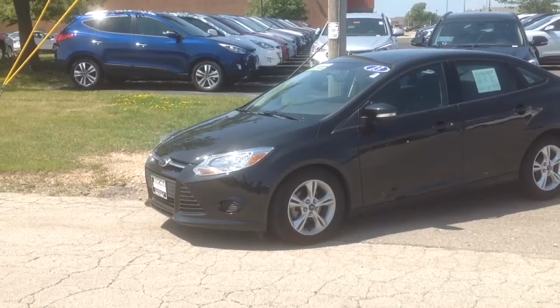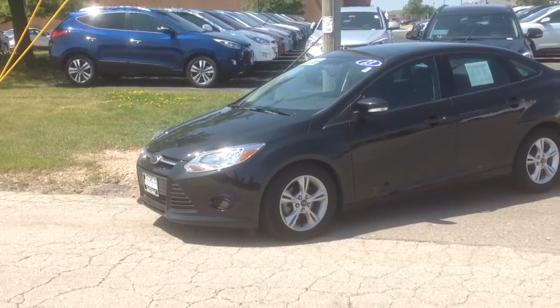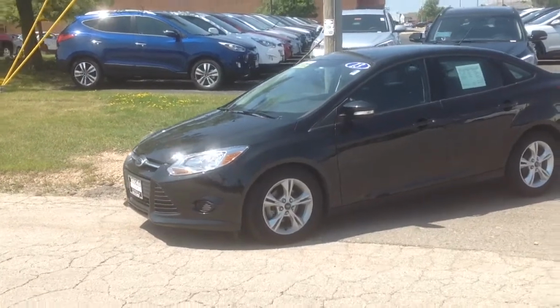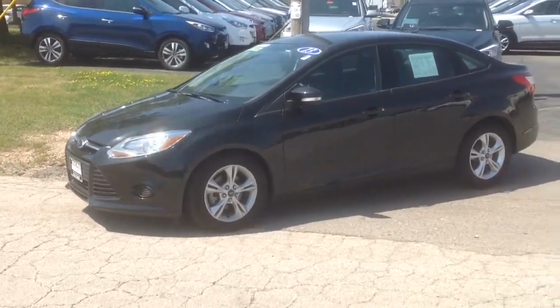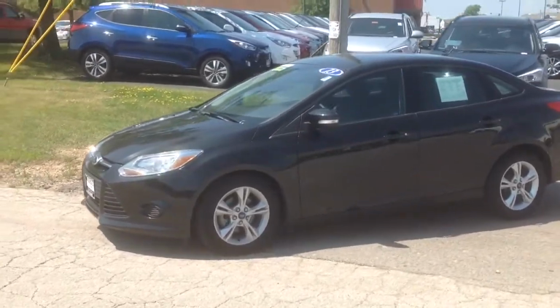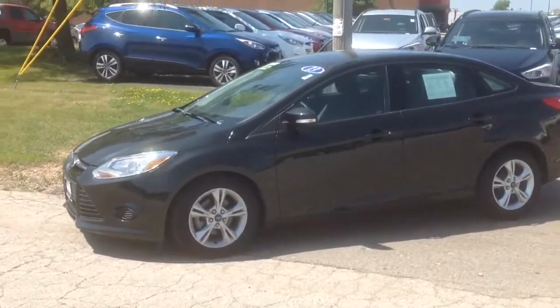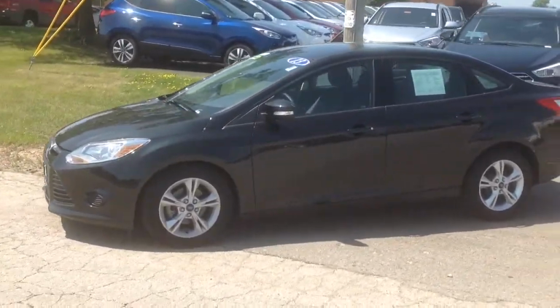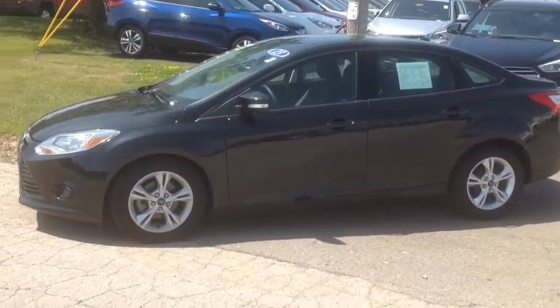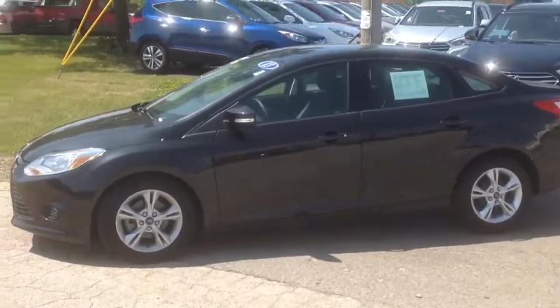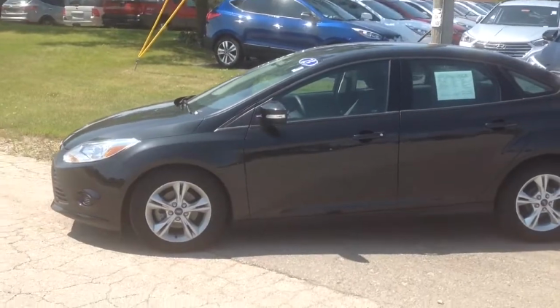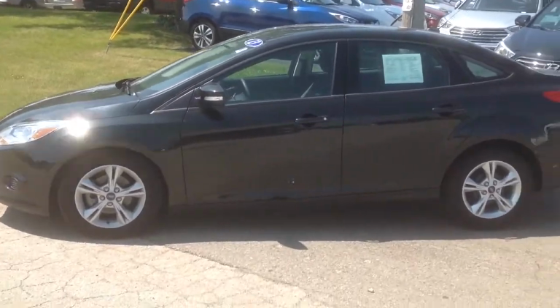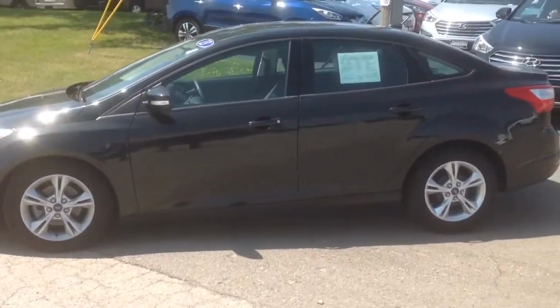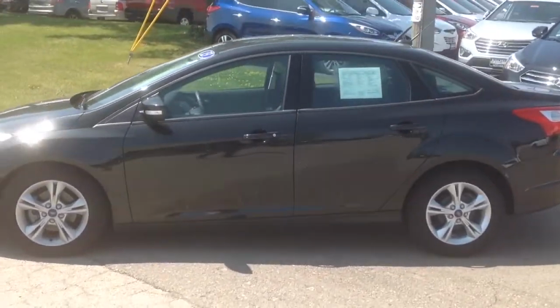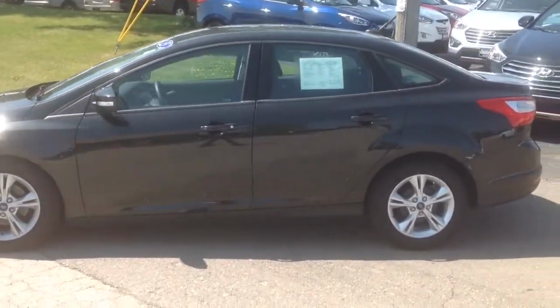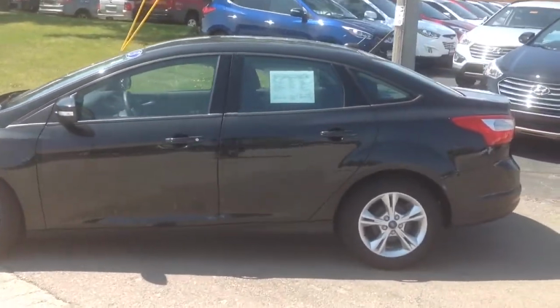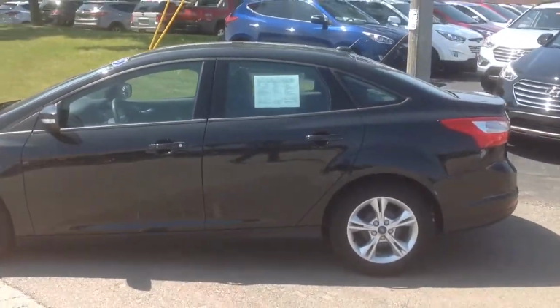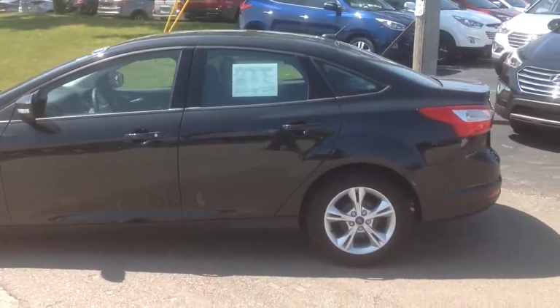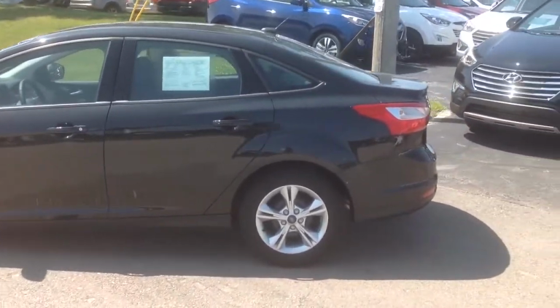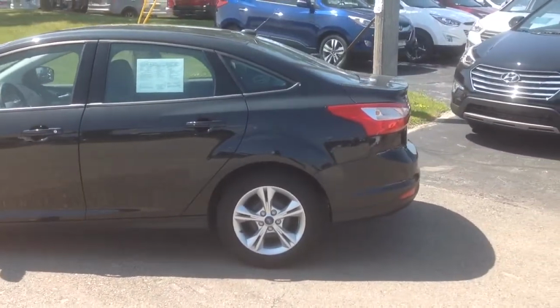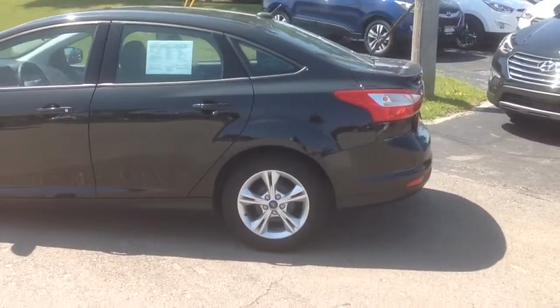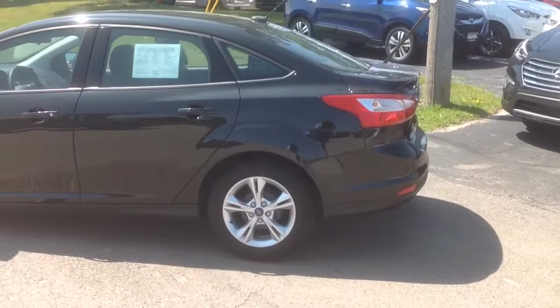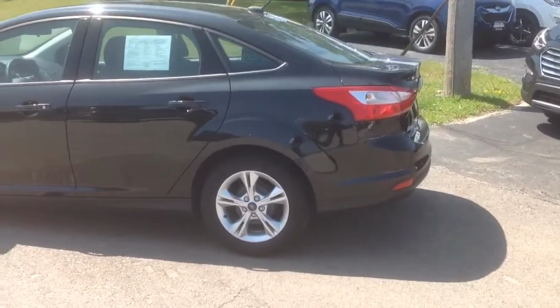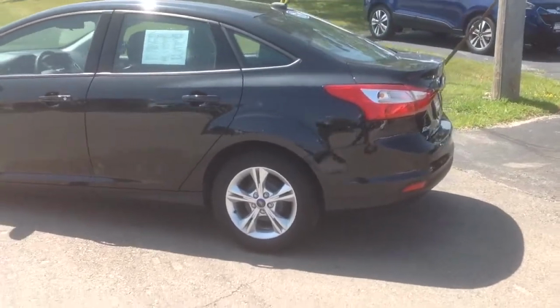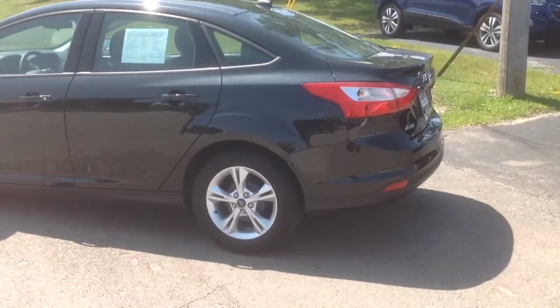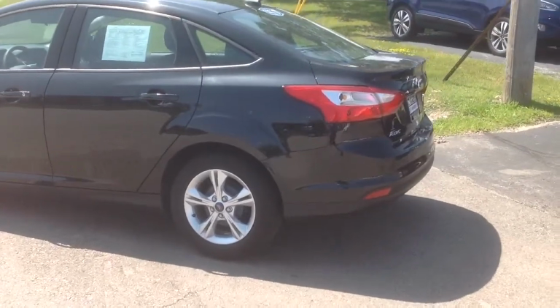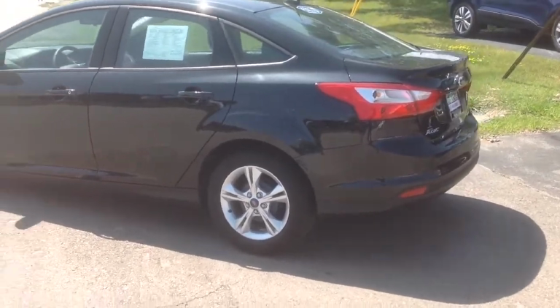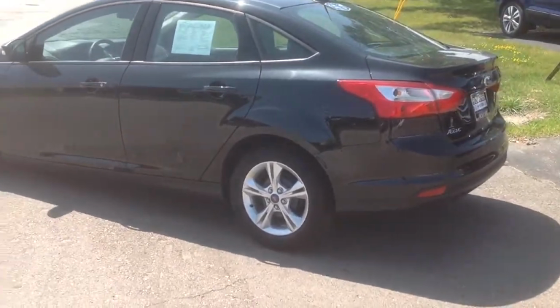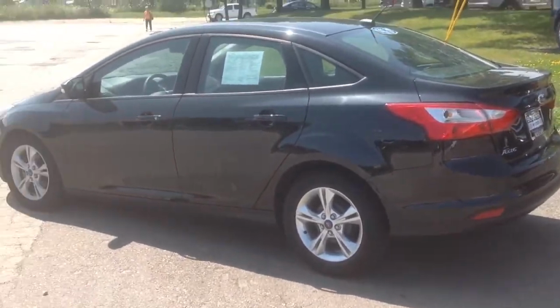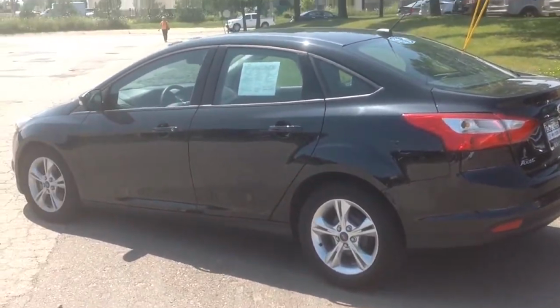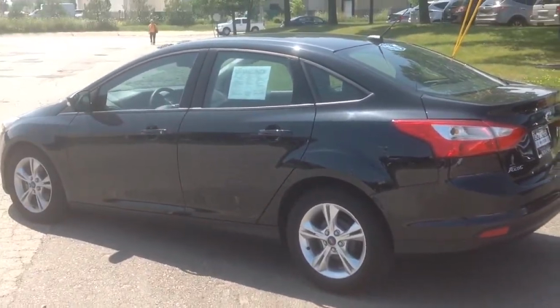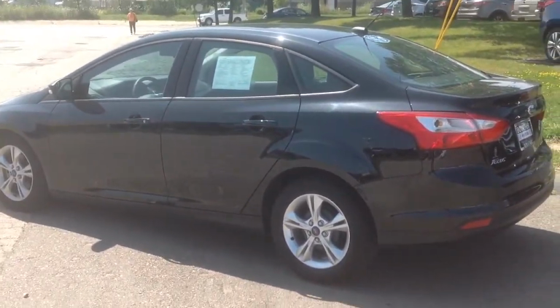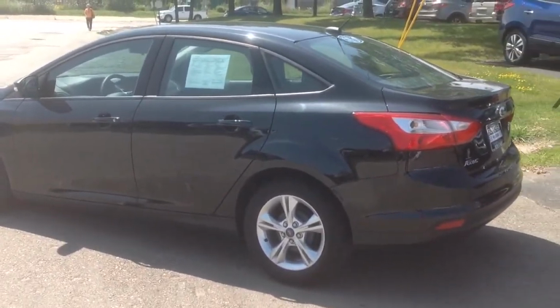Hey, this is Chris Baker with Boucher Hyundai here. I'm checking out your 2013 Ford Focus. This is under 4,000 miles, comes standard with your alloy wheels, cruise controls, has the nice black paint color there.